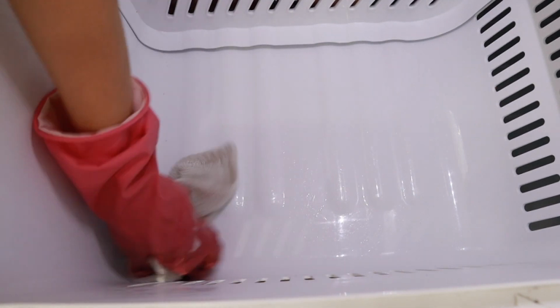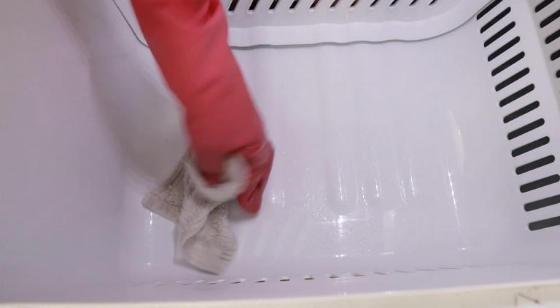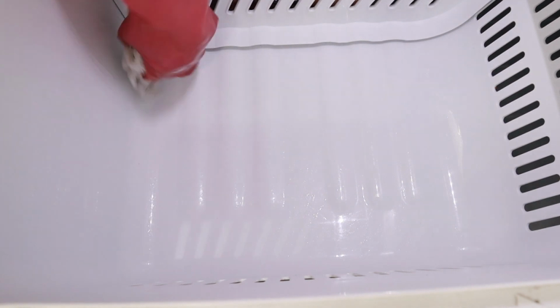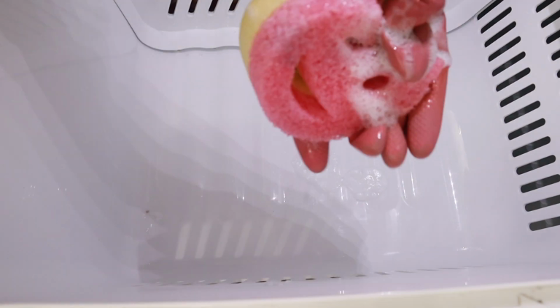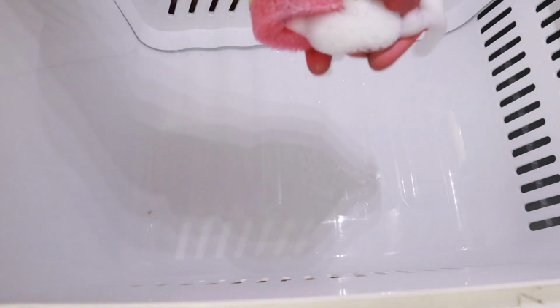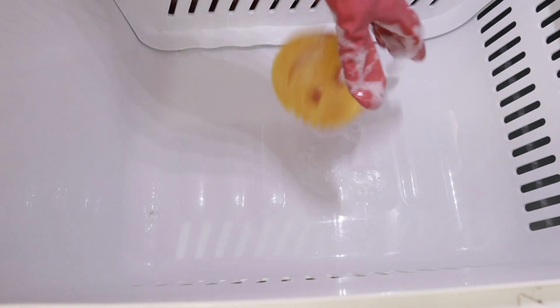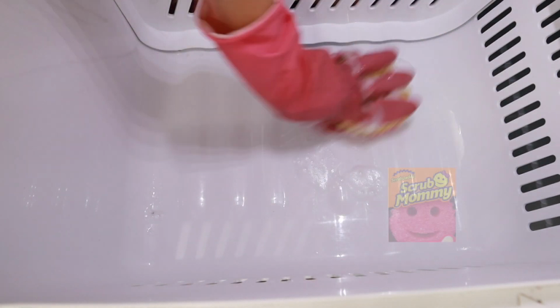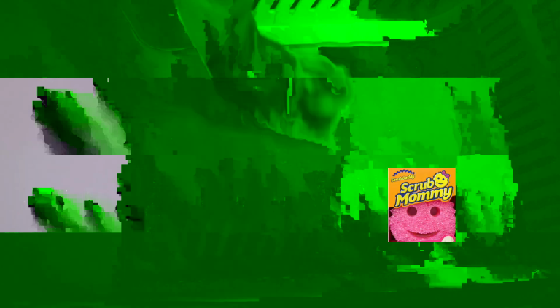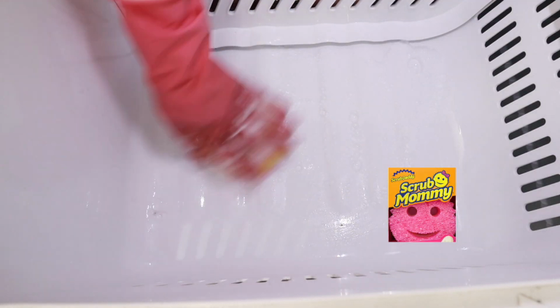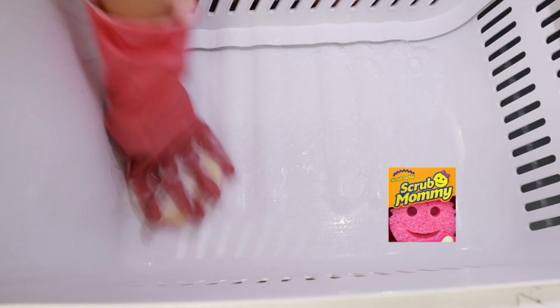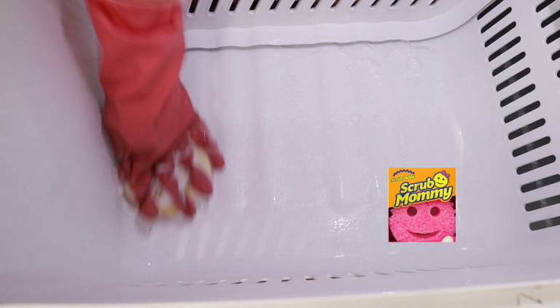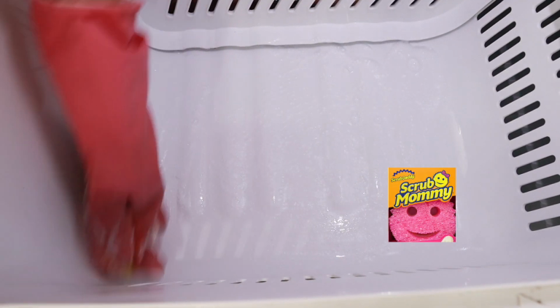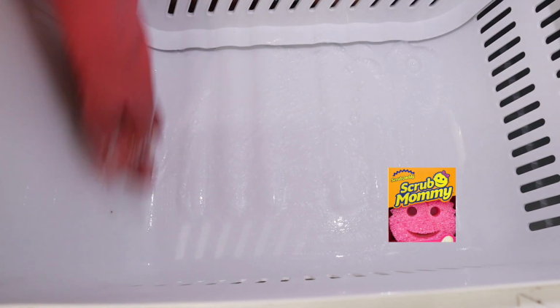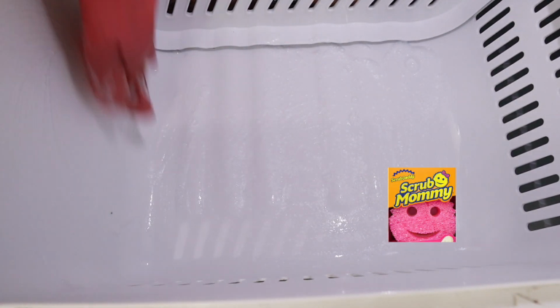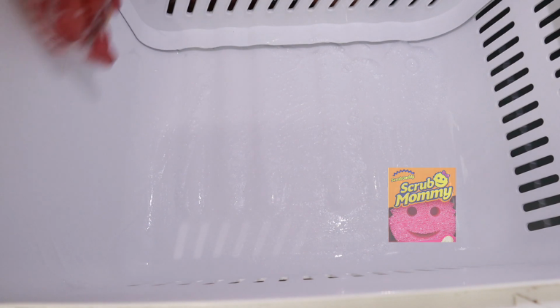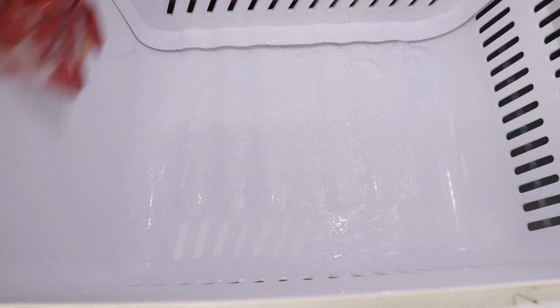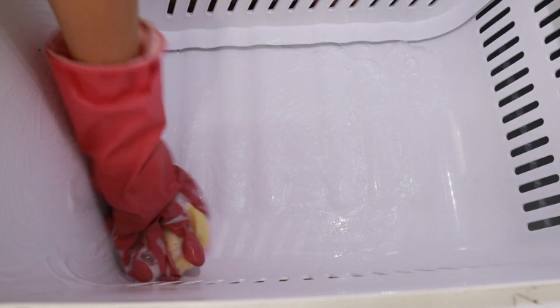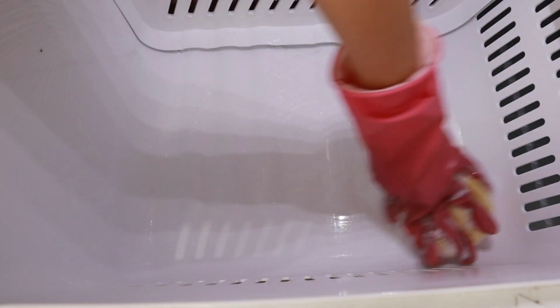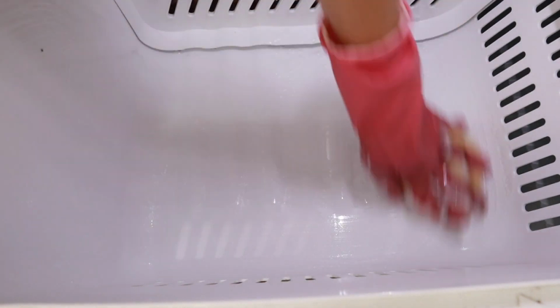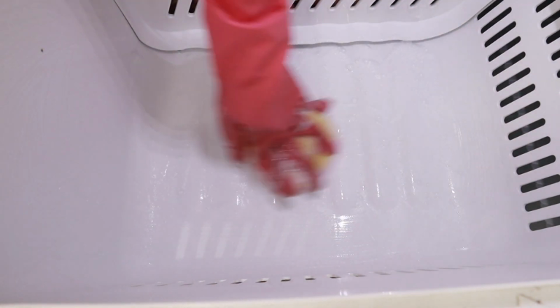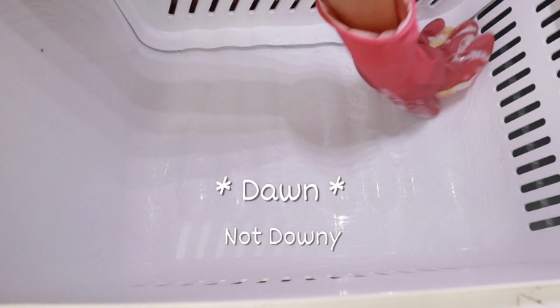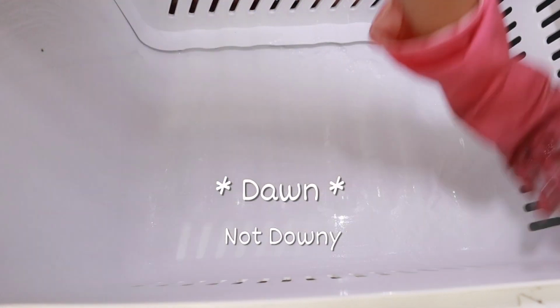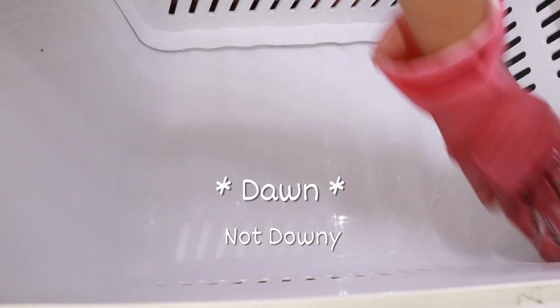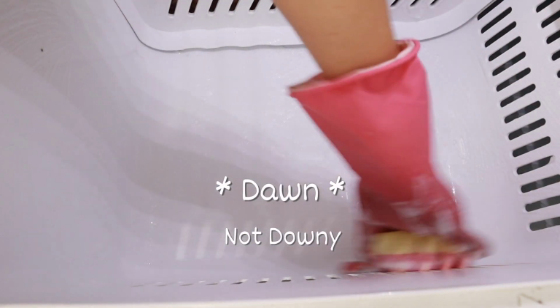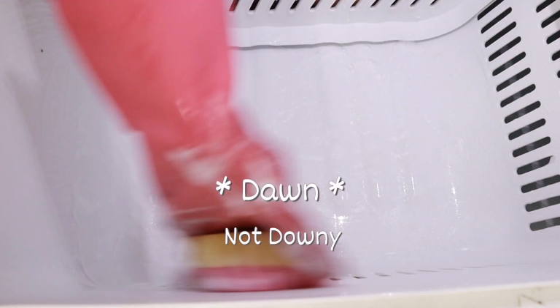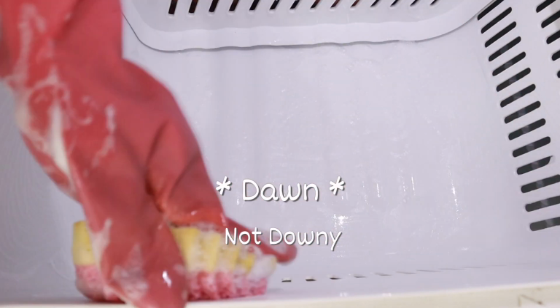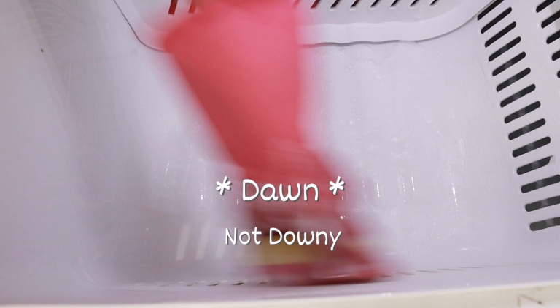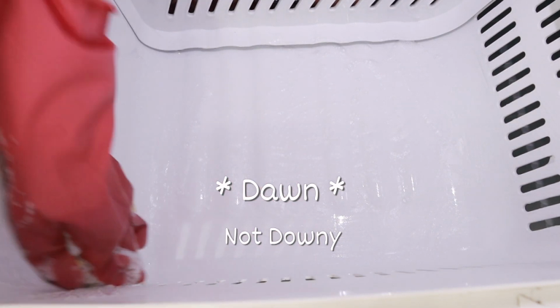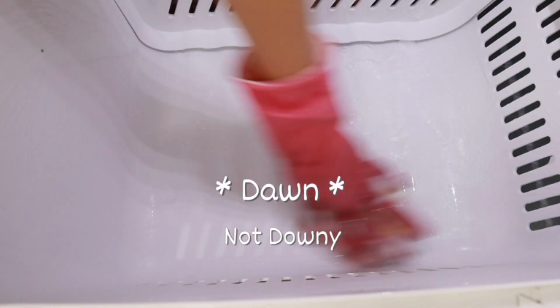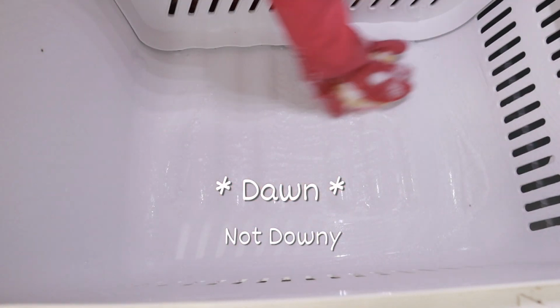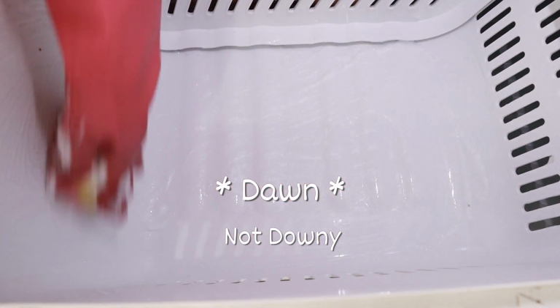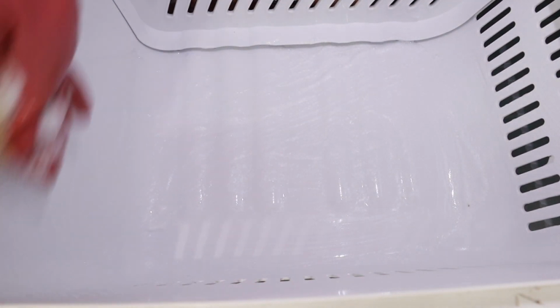Now it's time for Scrub Mommy to do her thing. I gave her some Downy dish soap to make sure that everything is nice and clean.